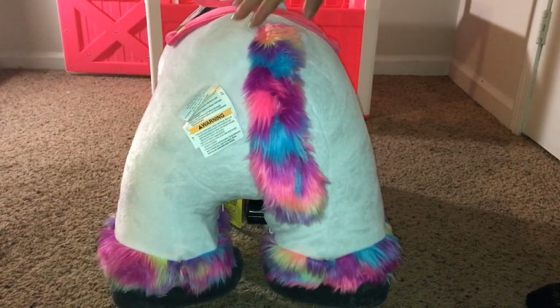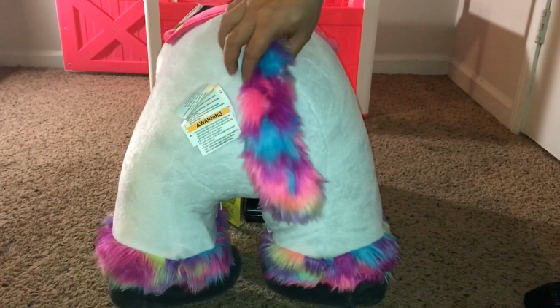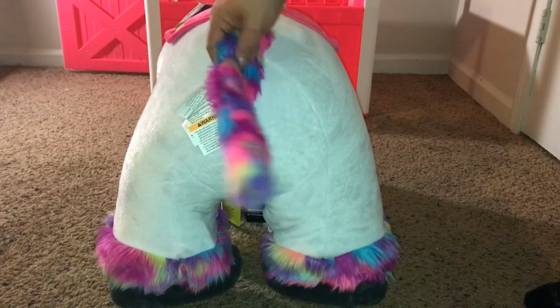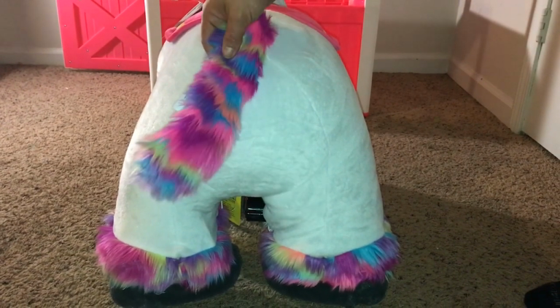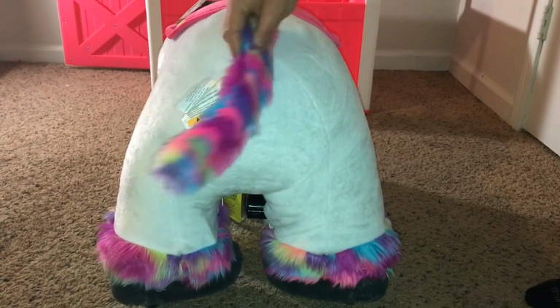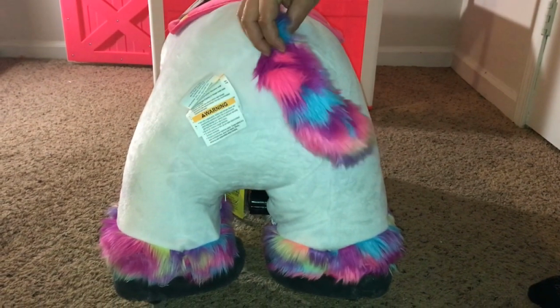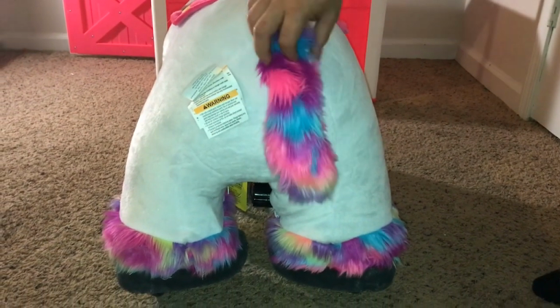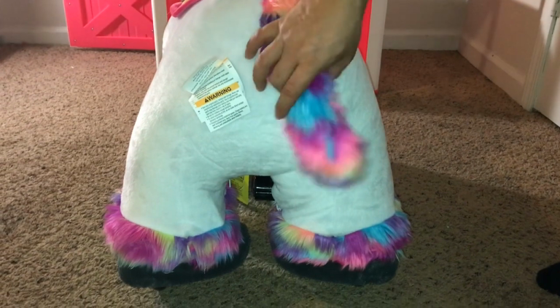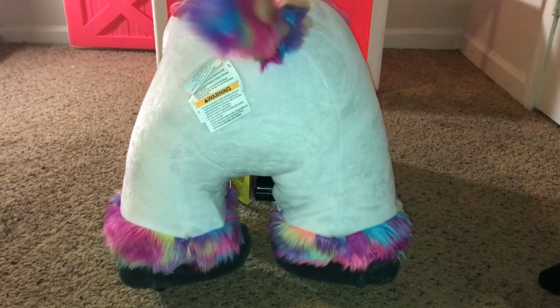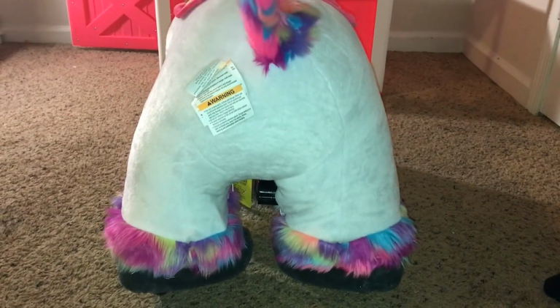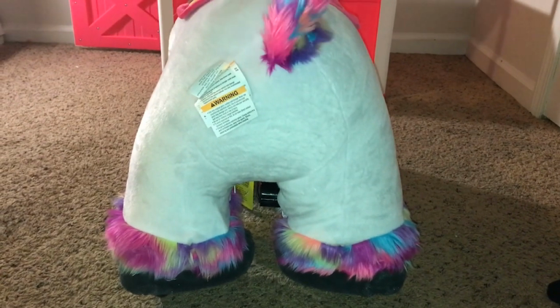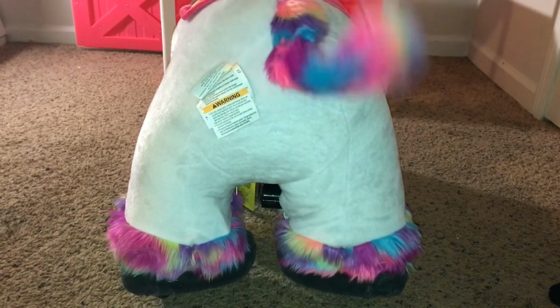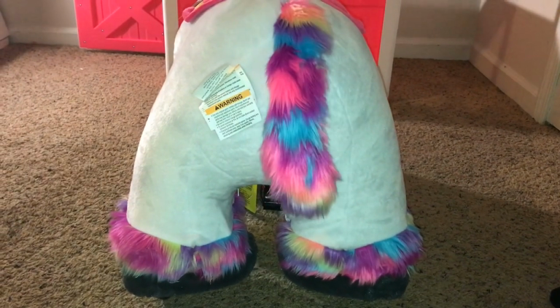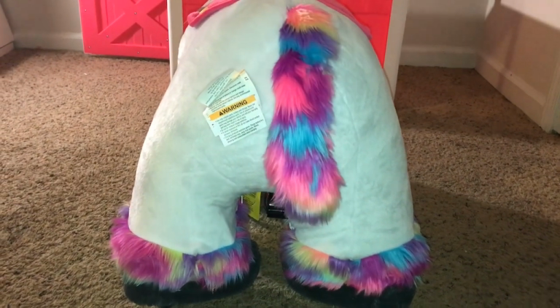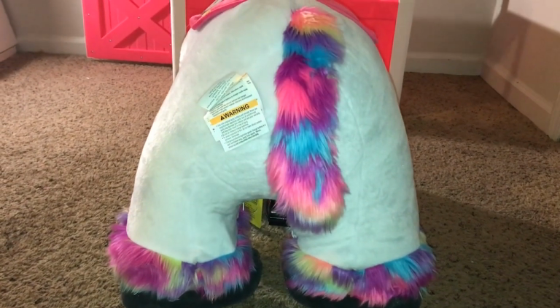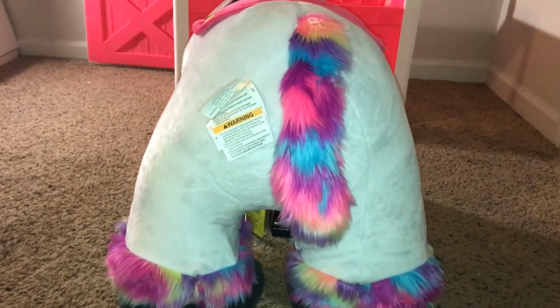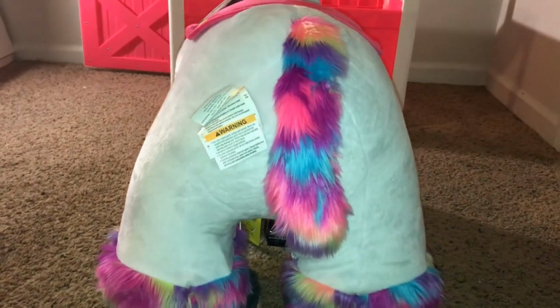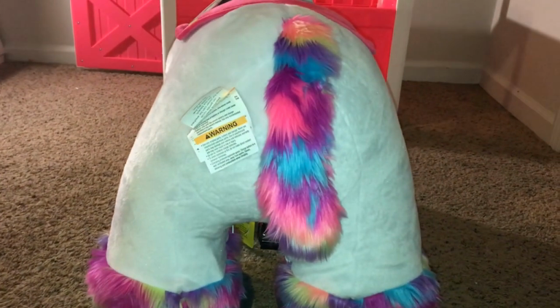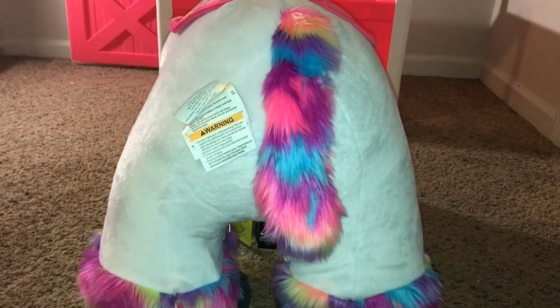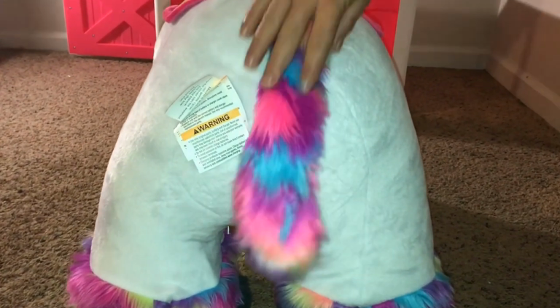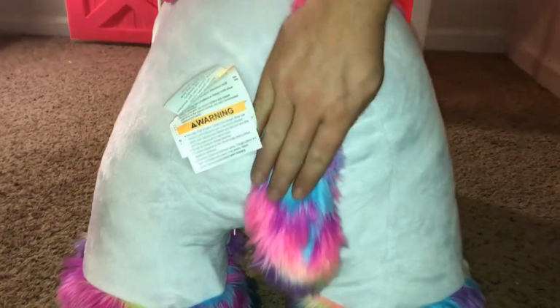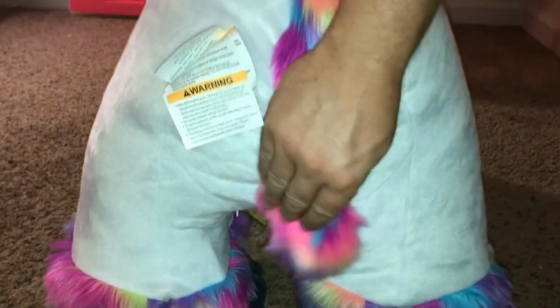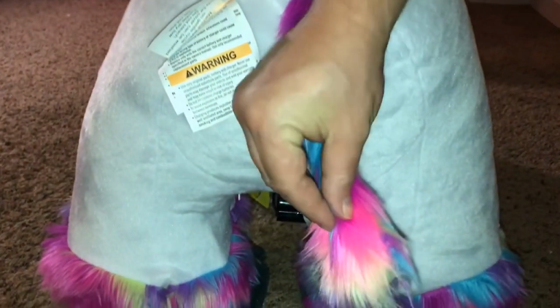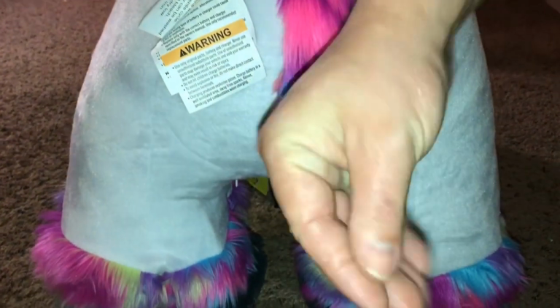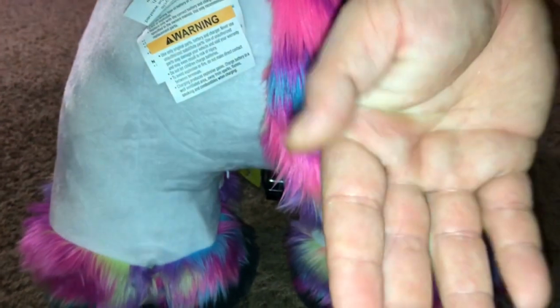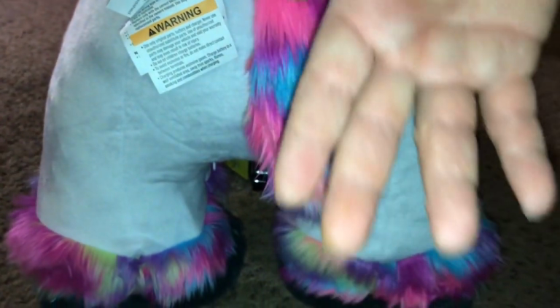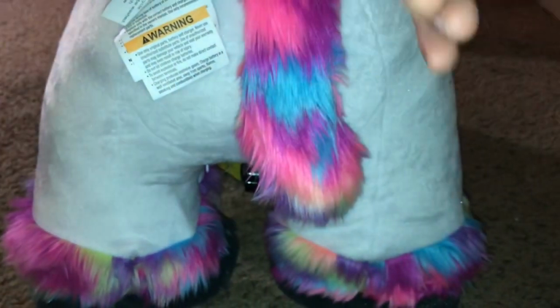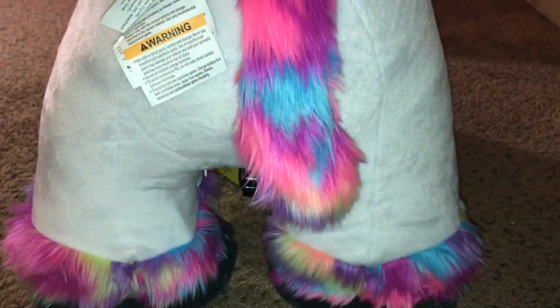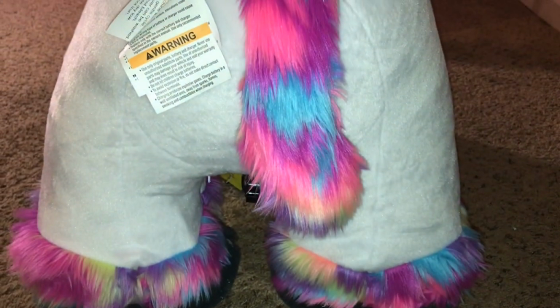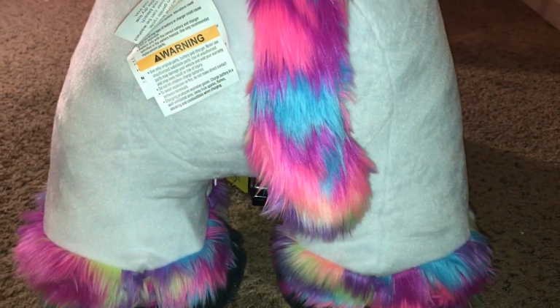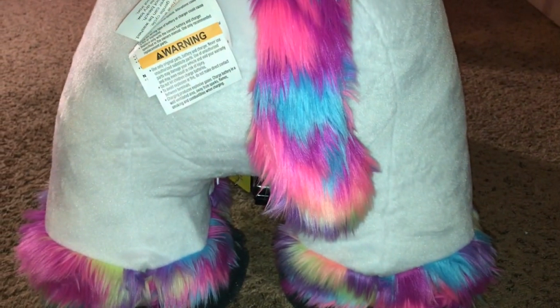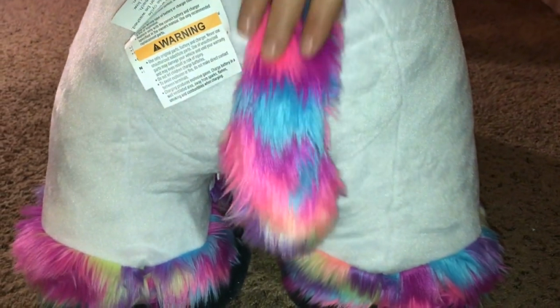The unicorn does have a tail with super pretty colors — really soft and really fluffy. However, the downfall is if you have your children playing with the tail or any of the fur on it, it's going to definitely shed, as you can see.